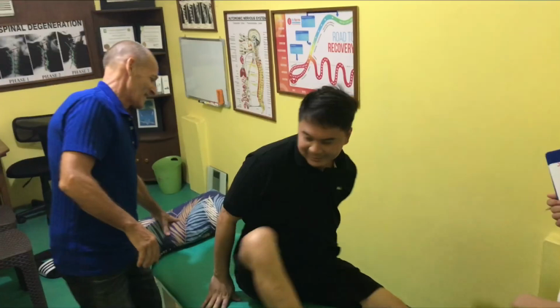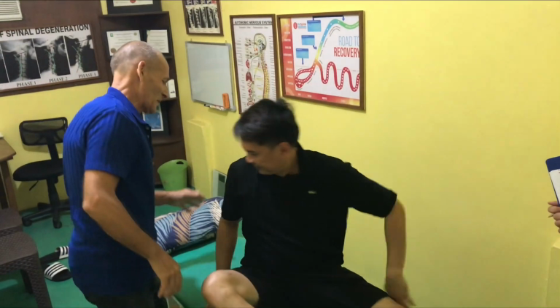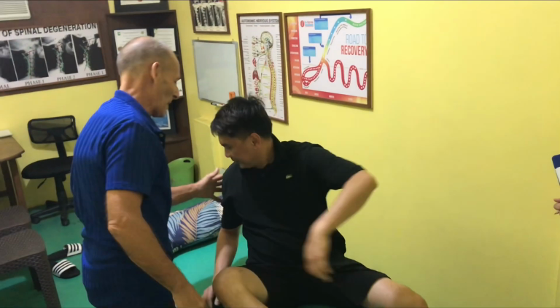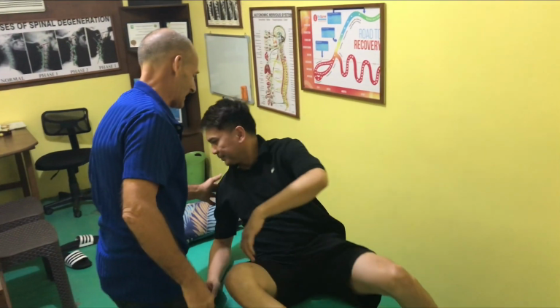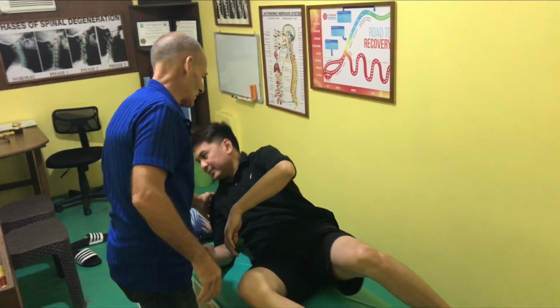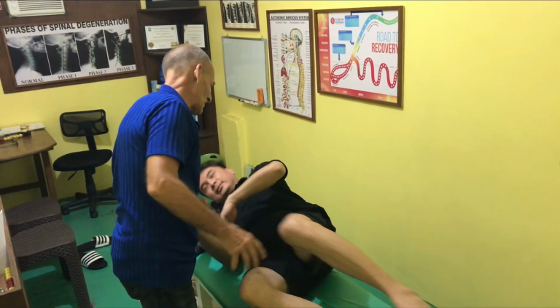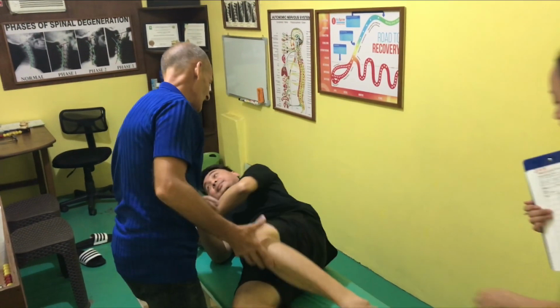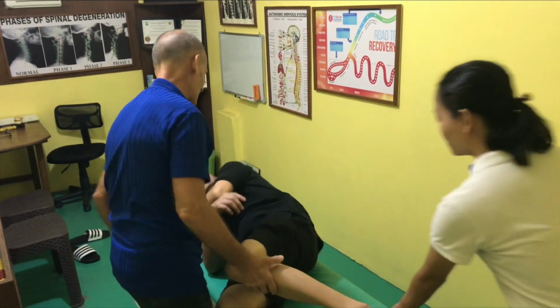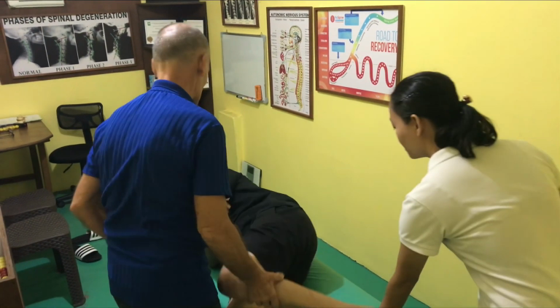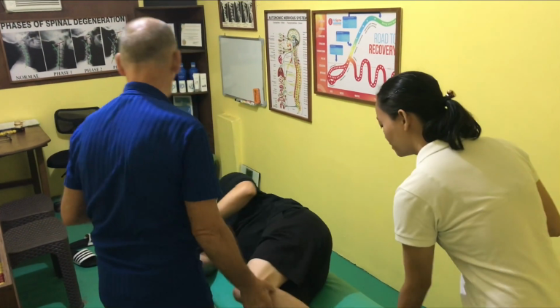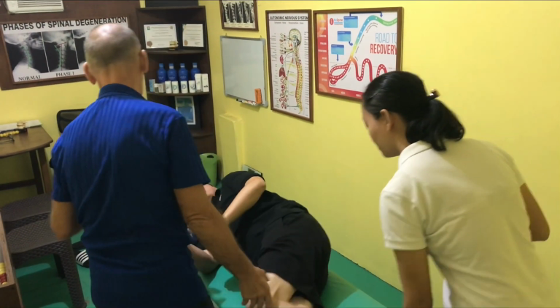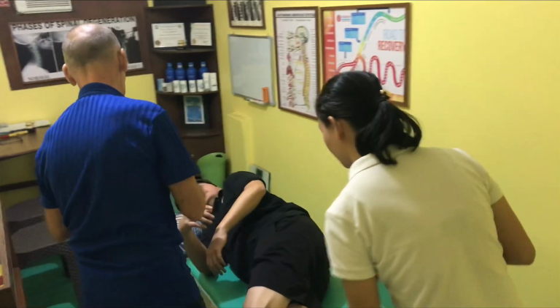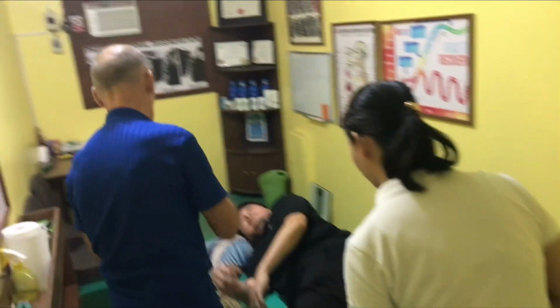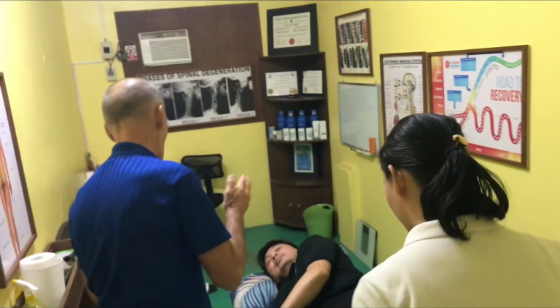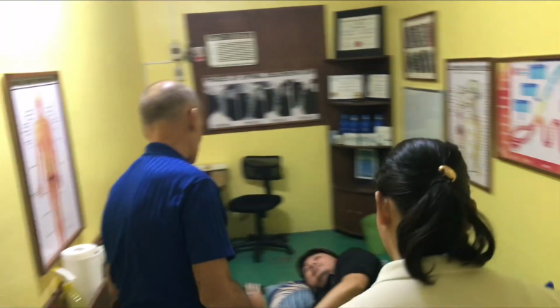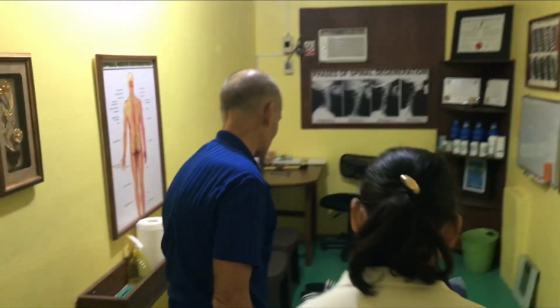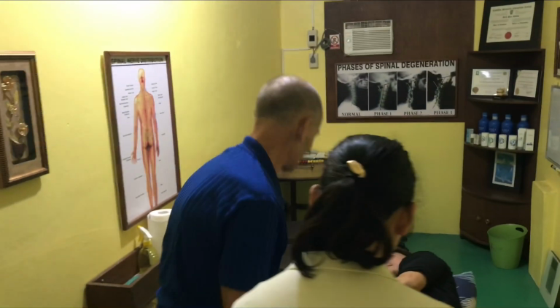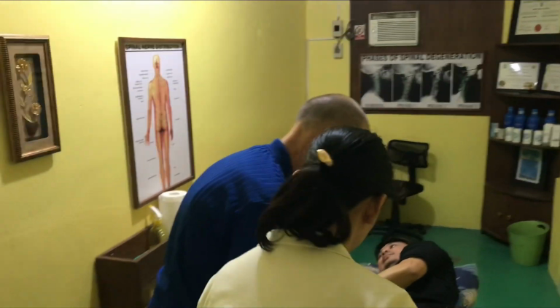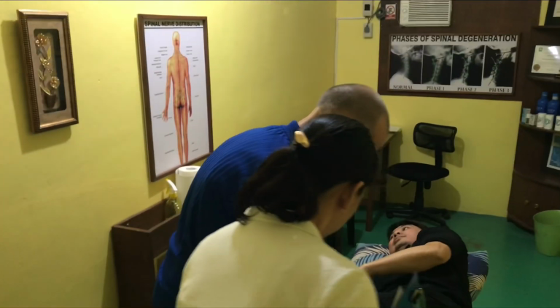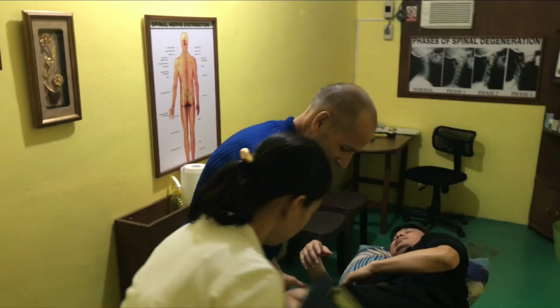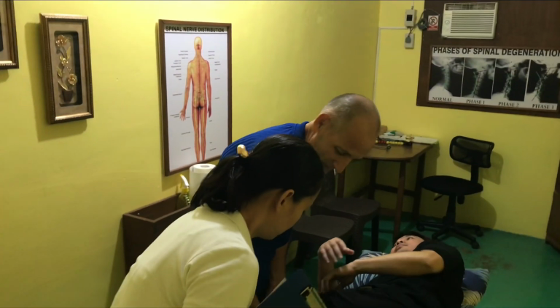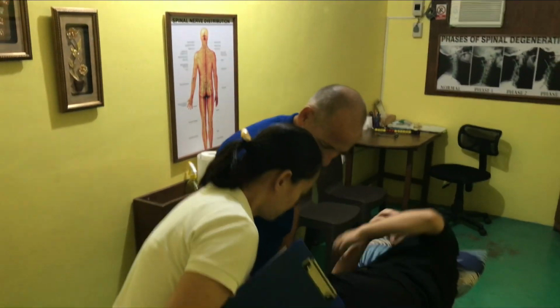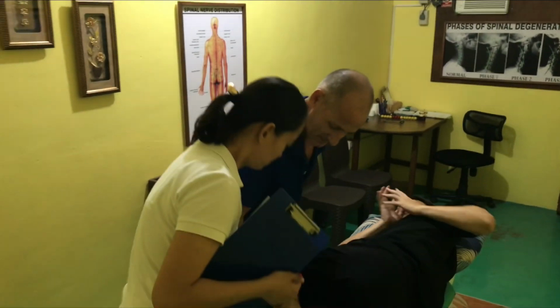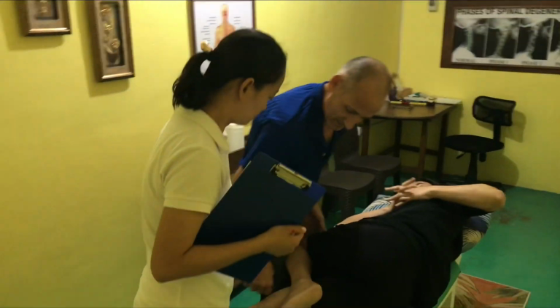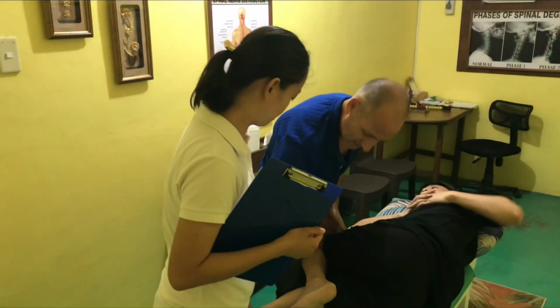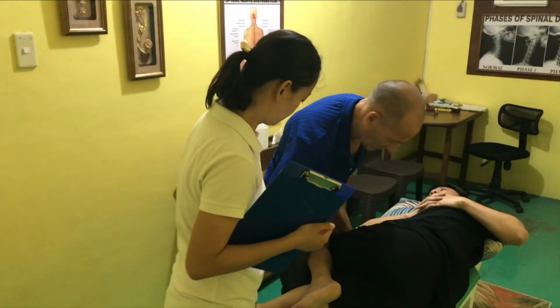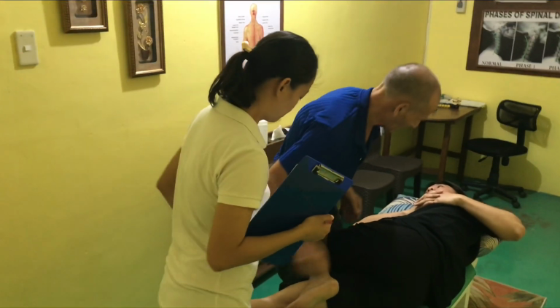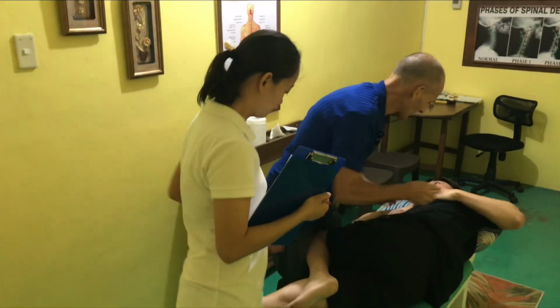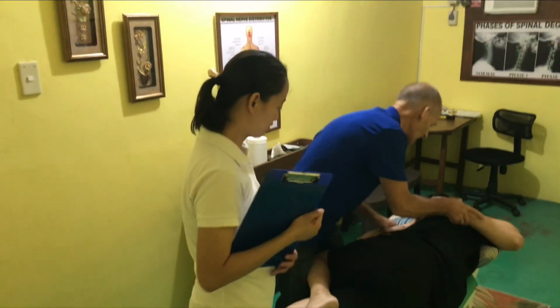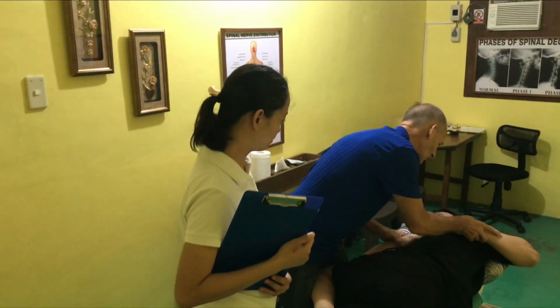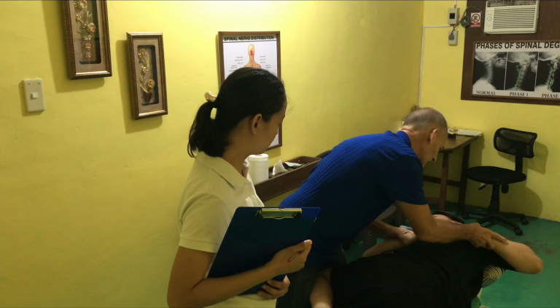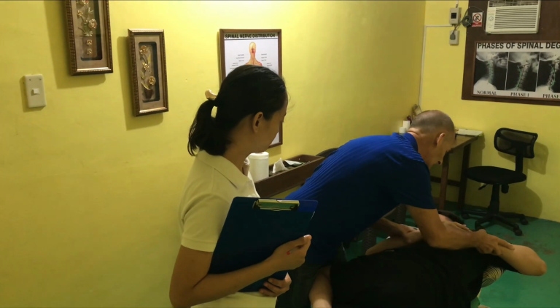The popping sound that you hear, that's just air. It's cavitation. That's all that is. And this knee.